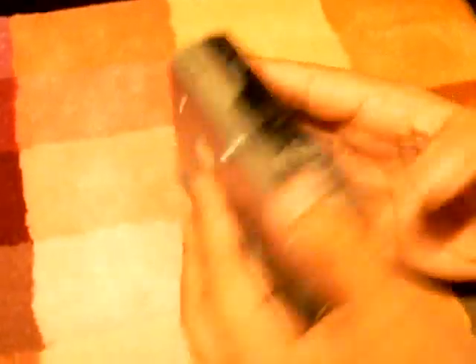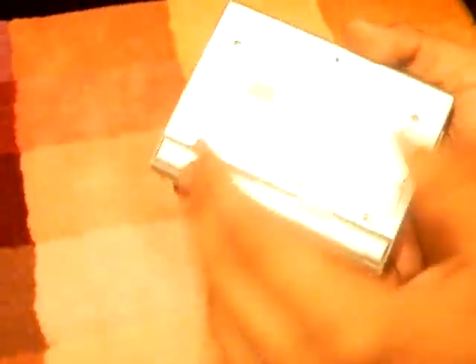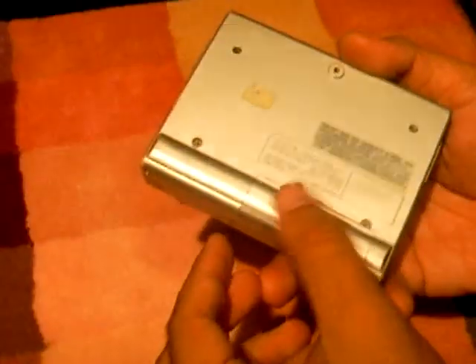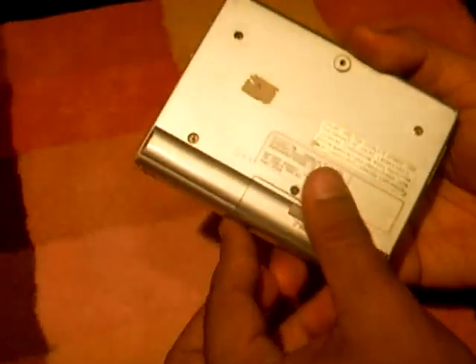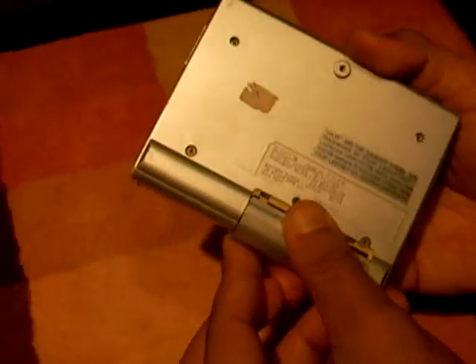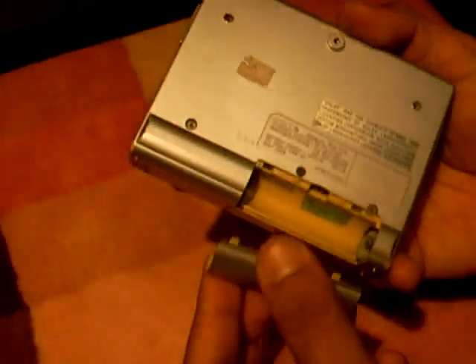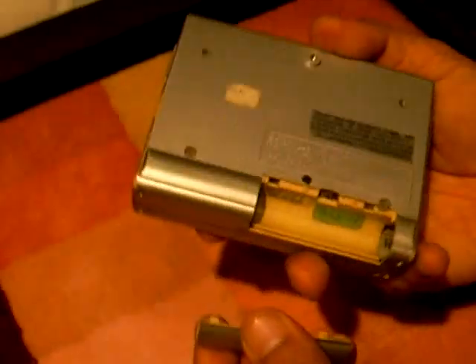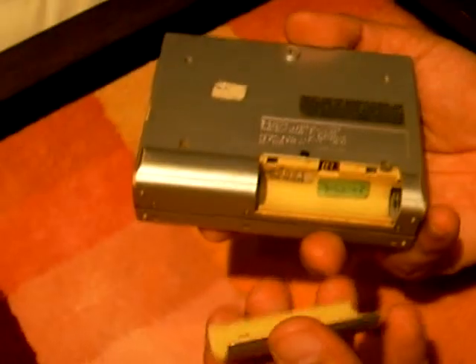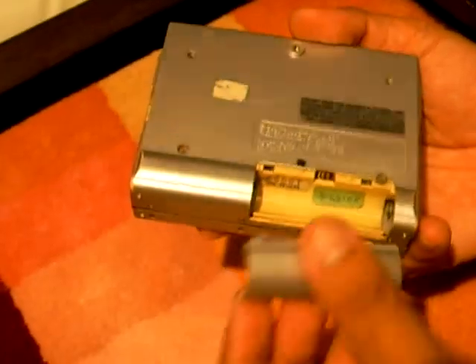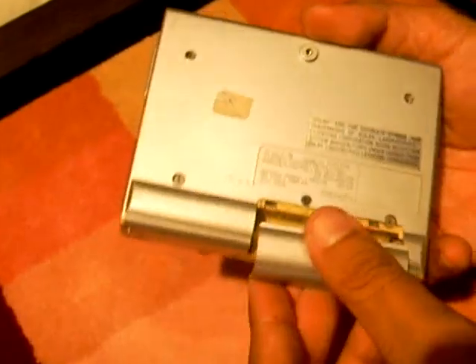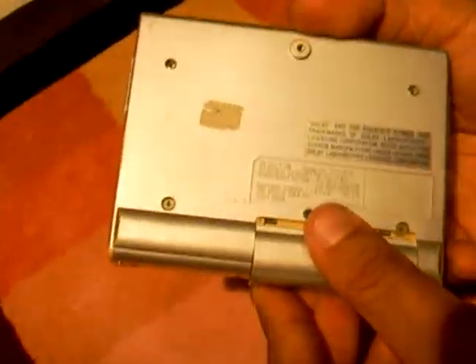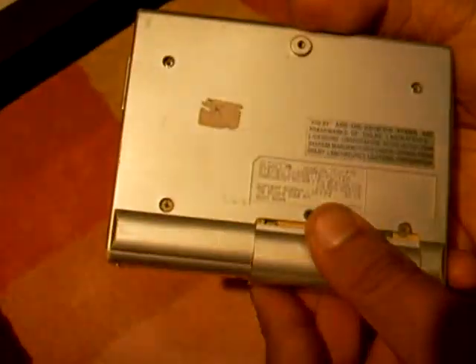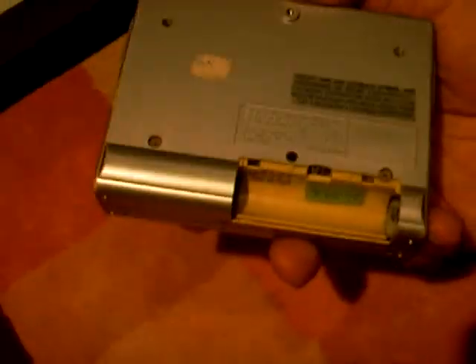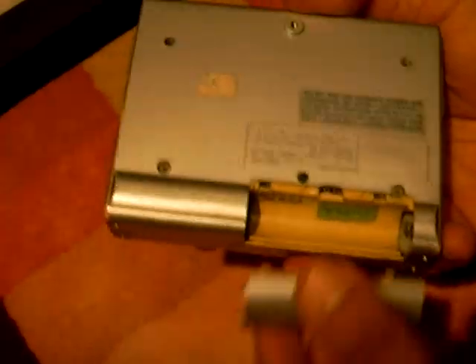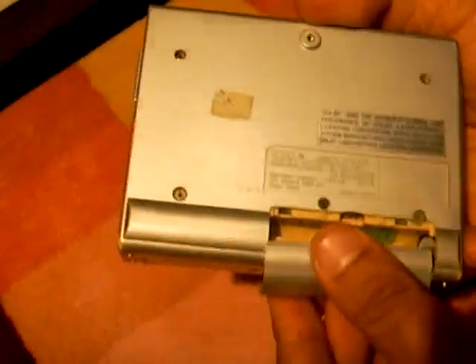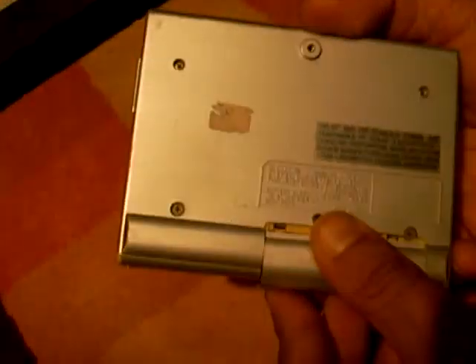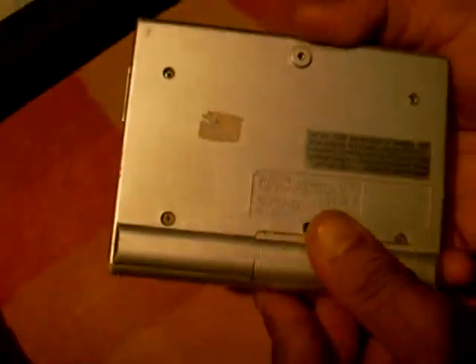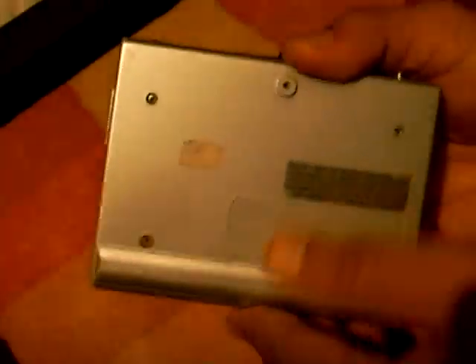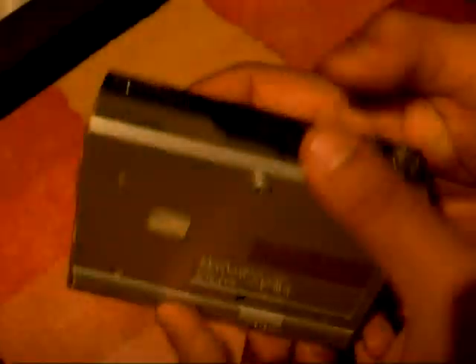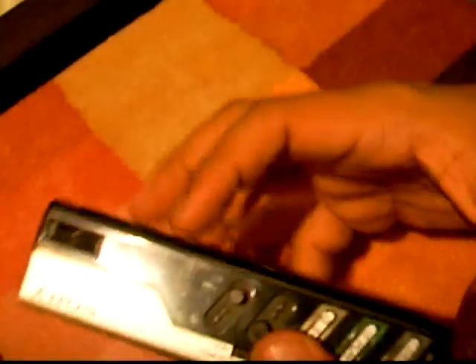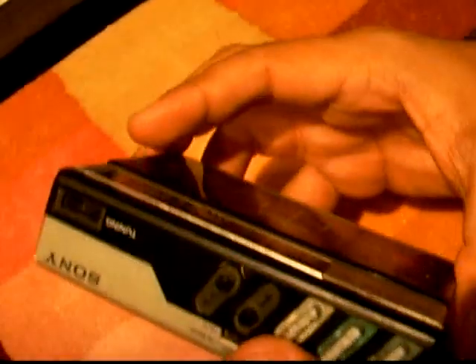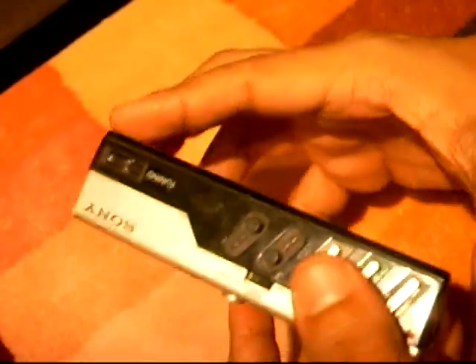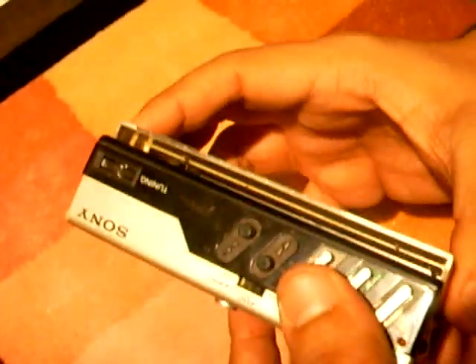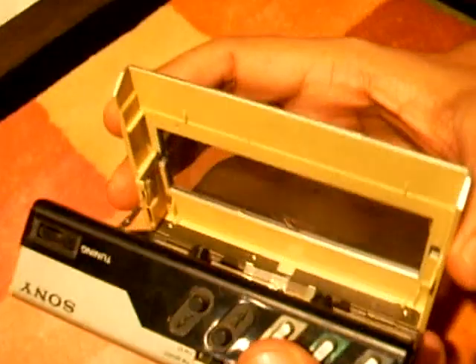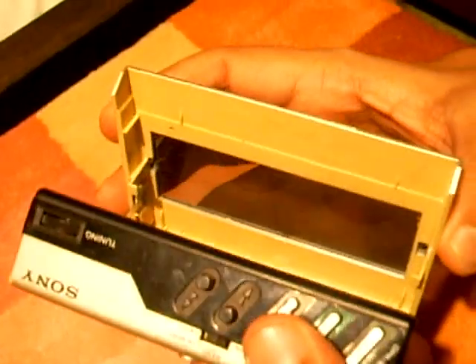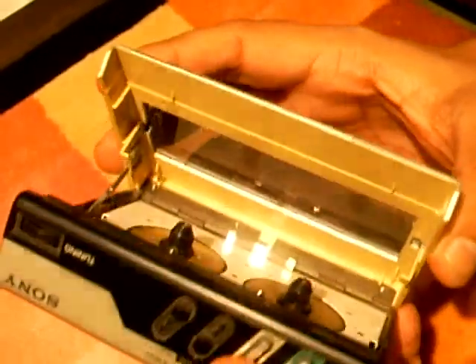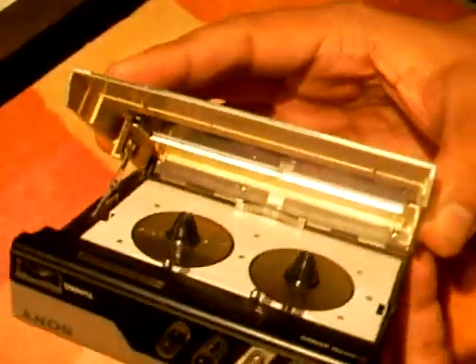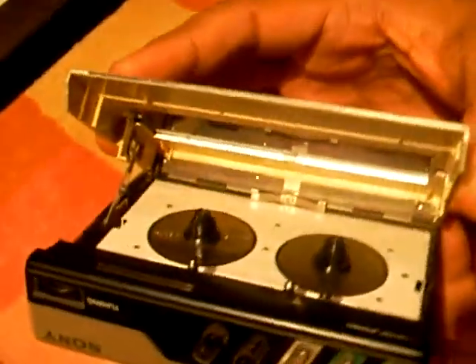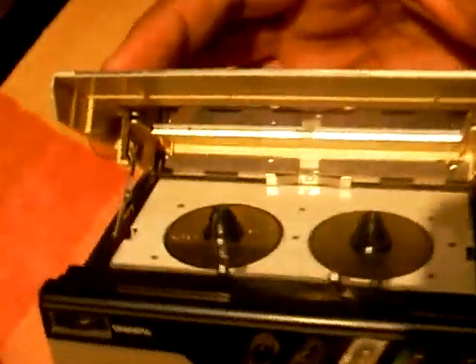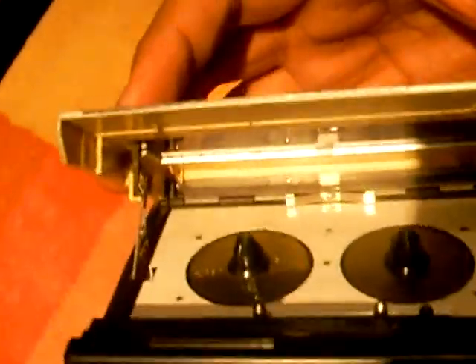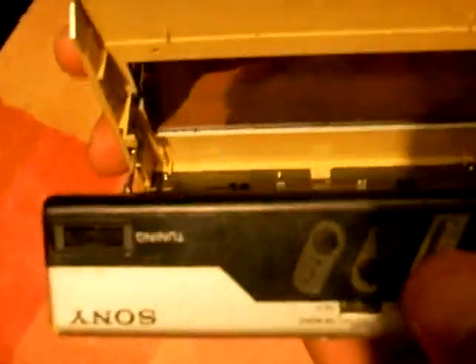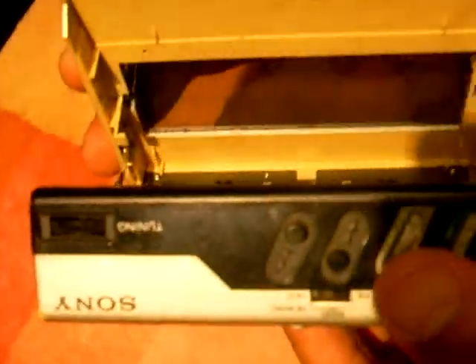The battery cover is a bit loose. I'm not sure whether it's working or not. The internal looks okay.